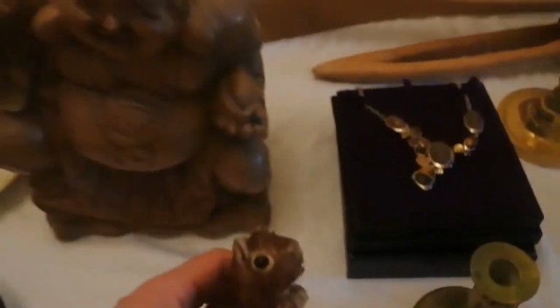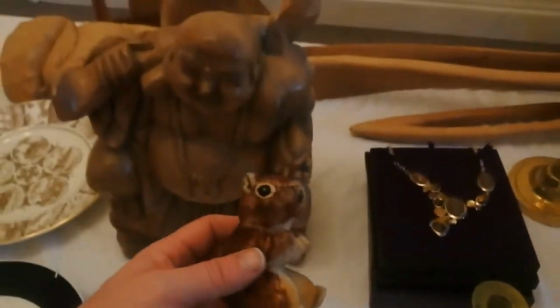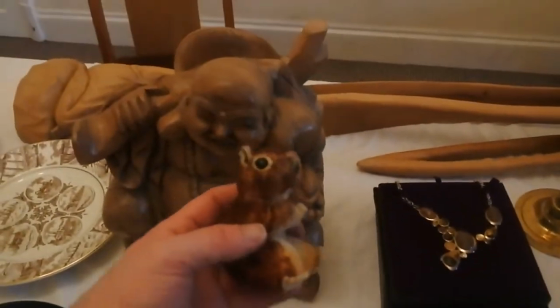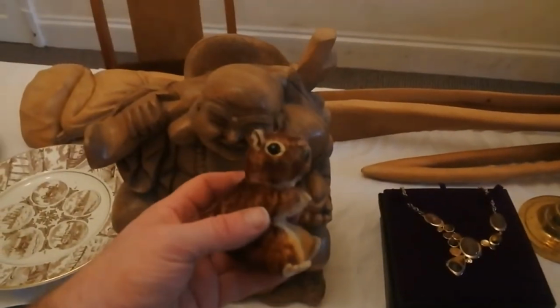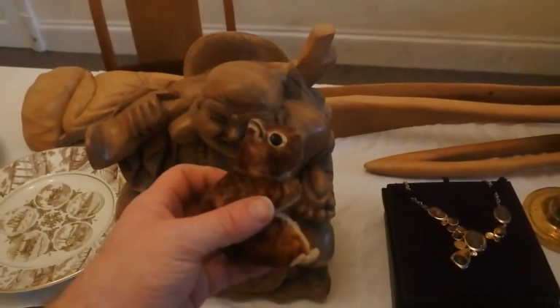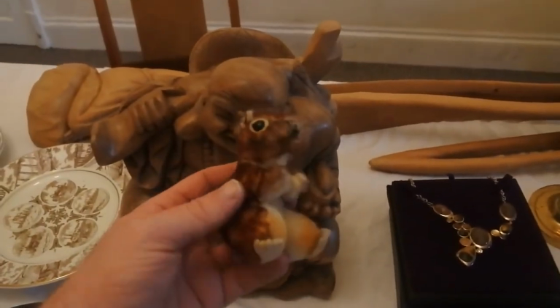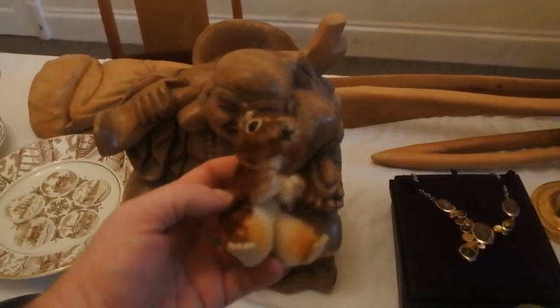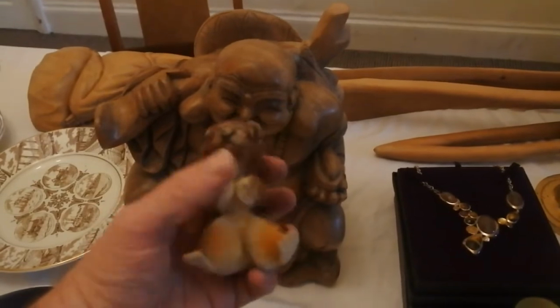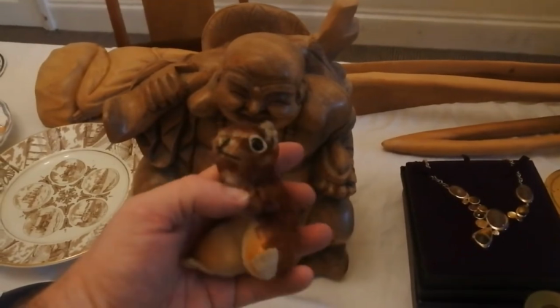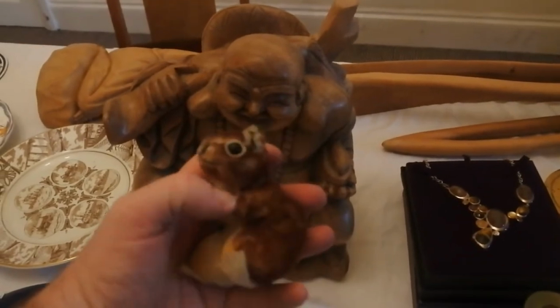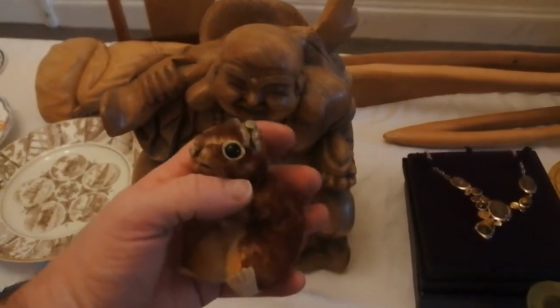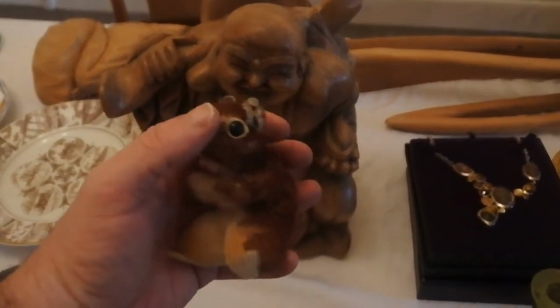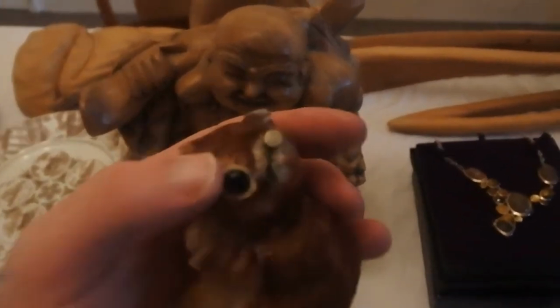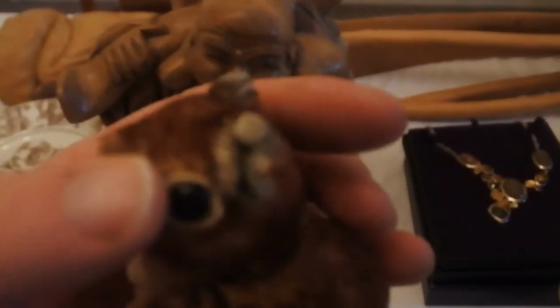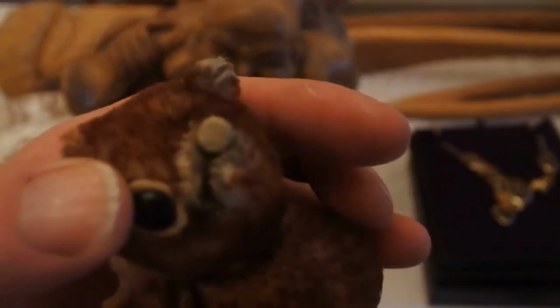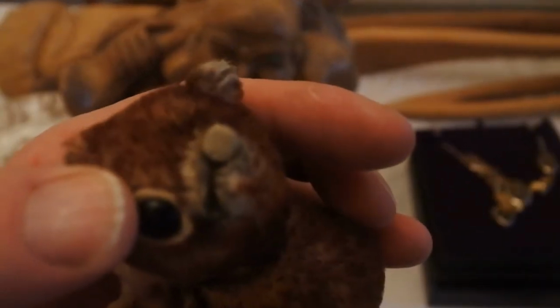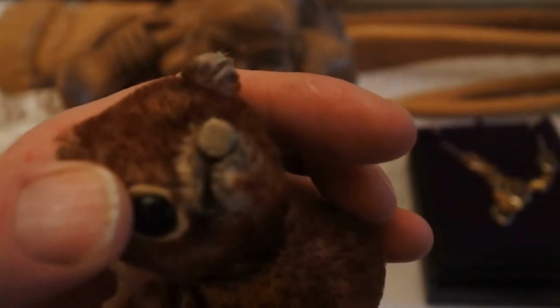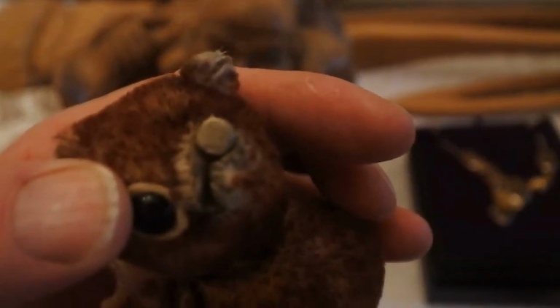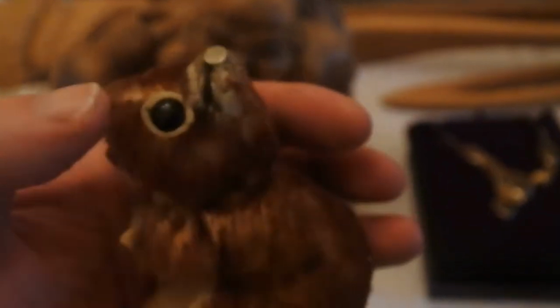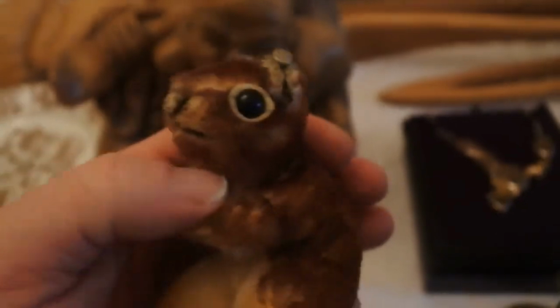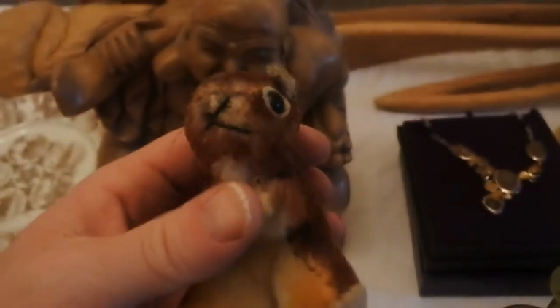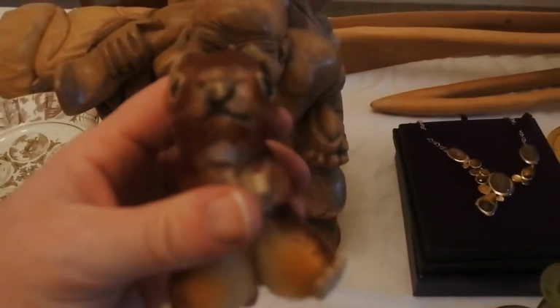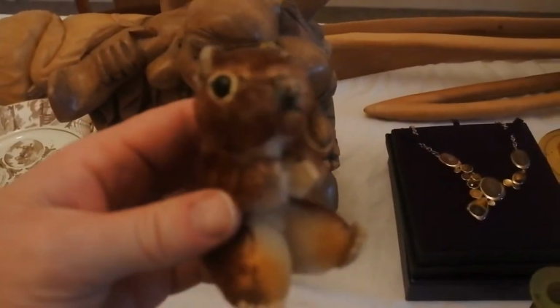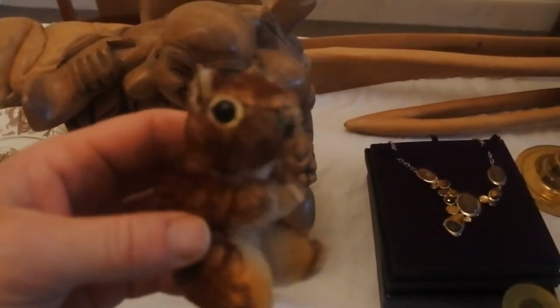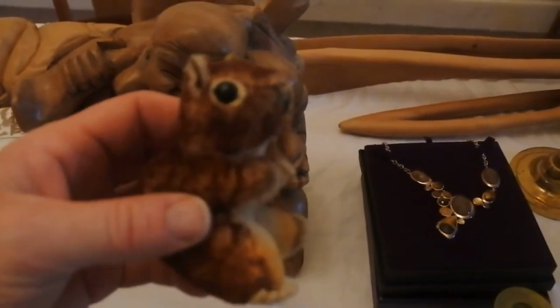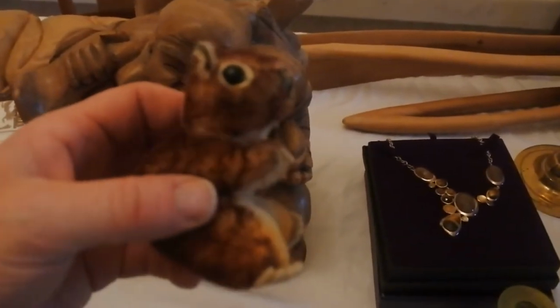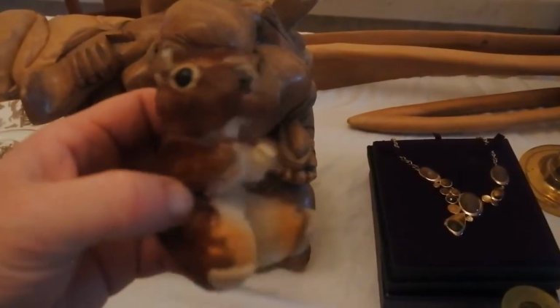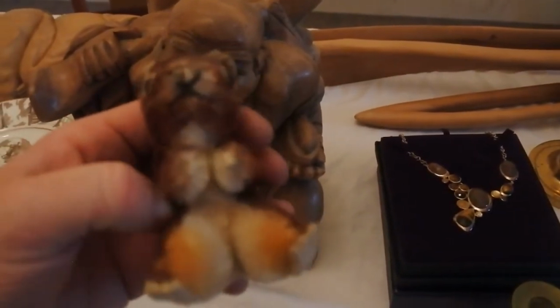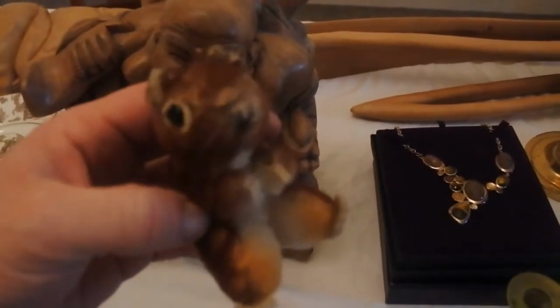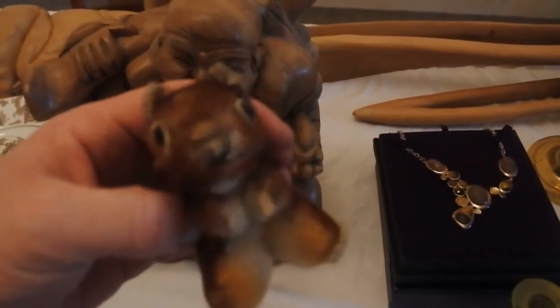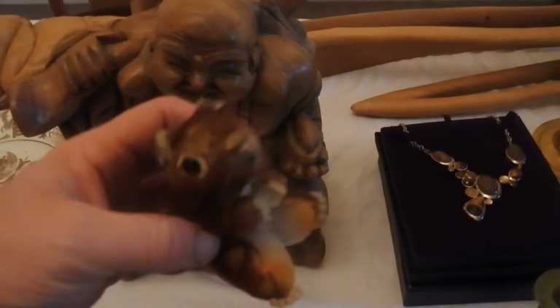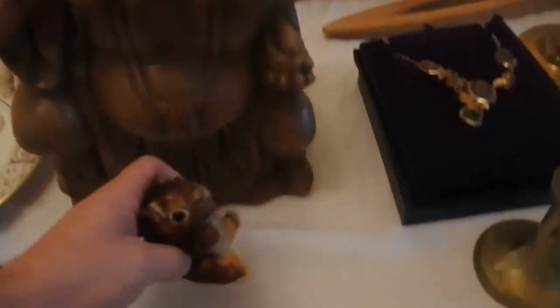Next we have a beautiful little Steiff squirrel. It still has the button in — the Steiff button. It was literally £2. A nice little sweet find.